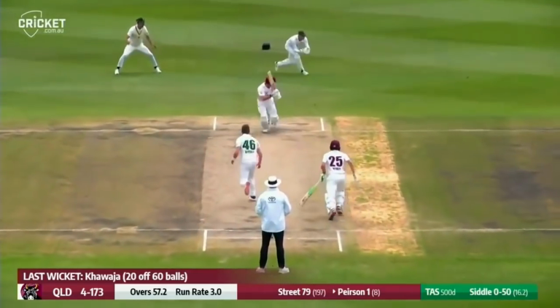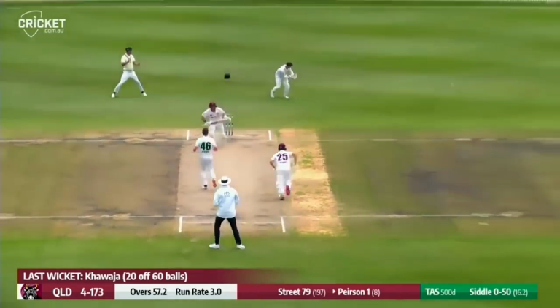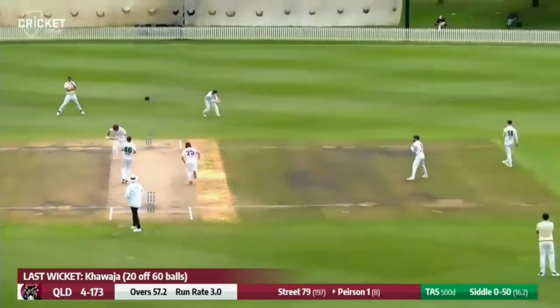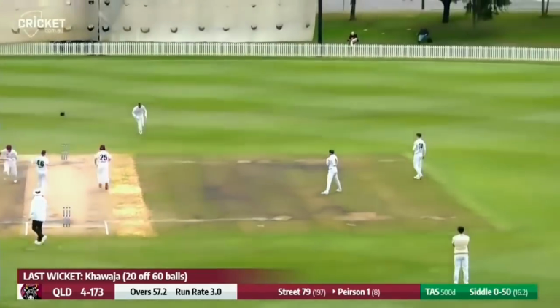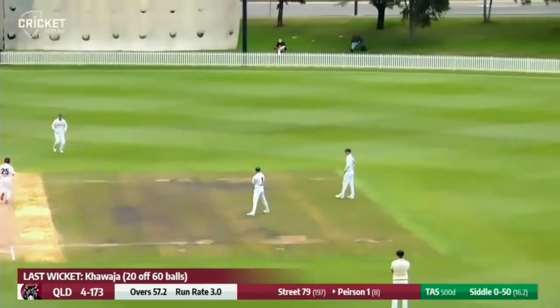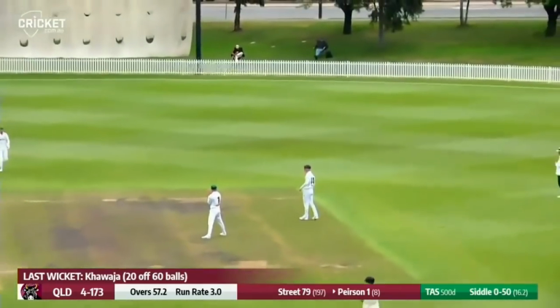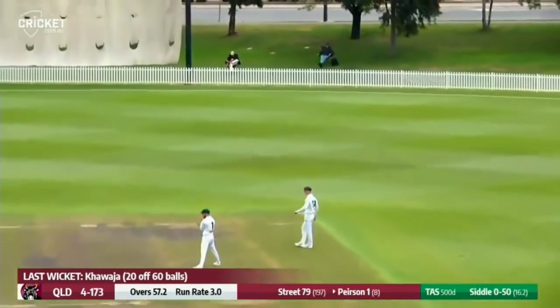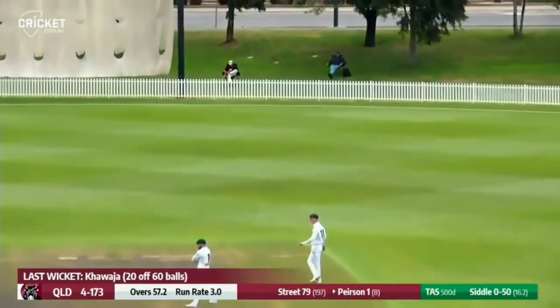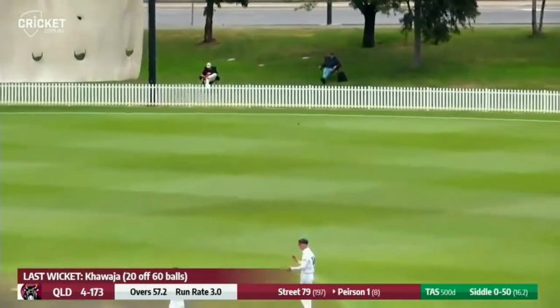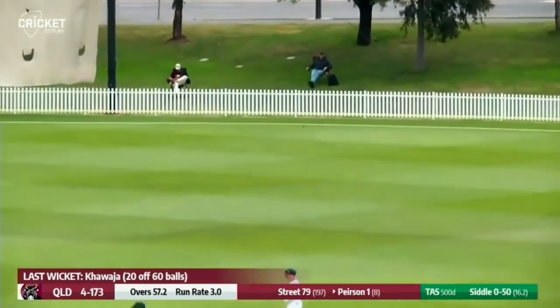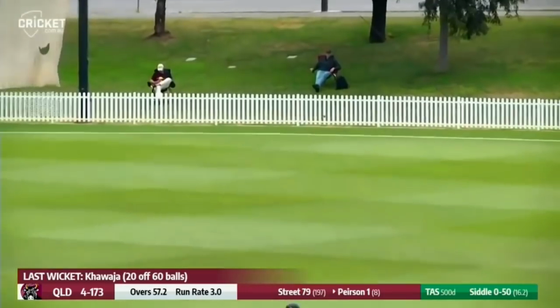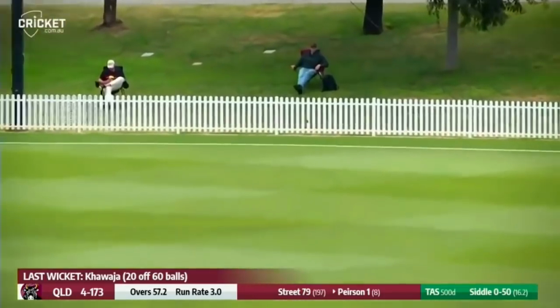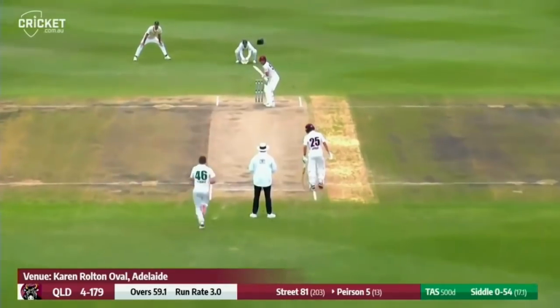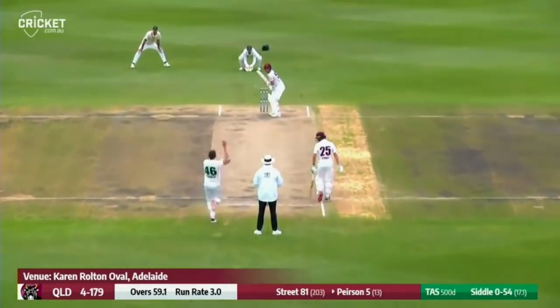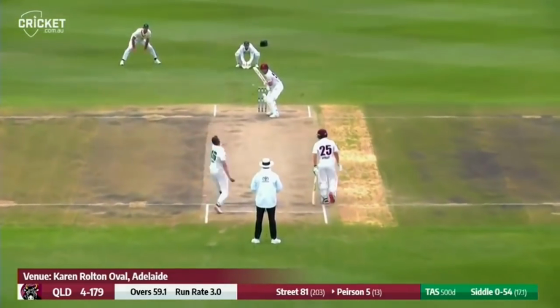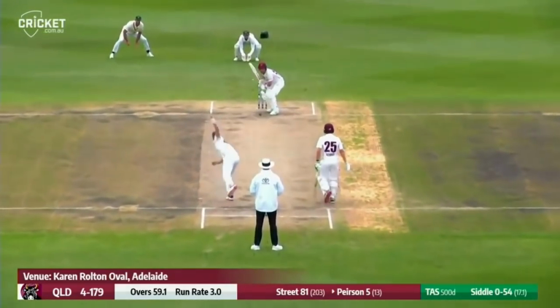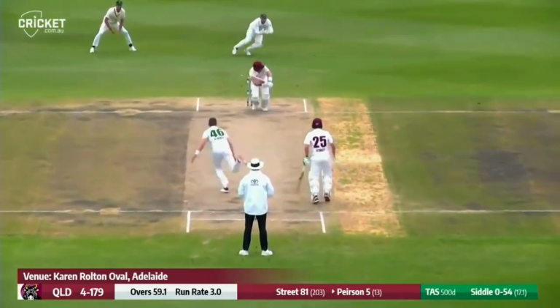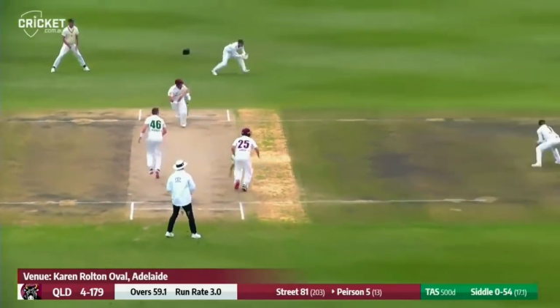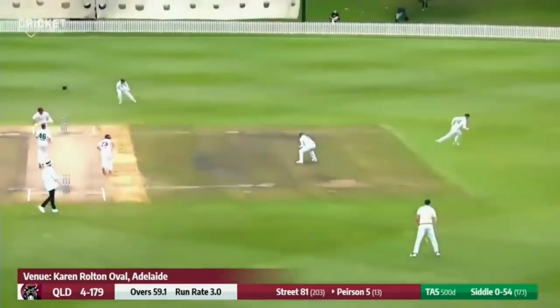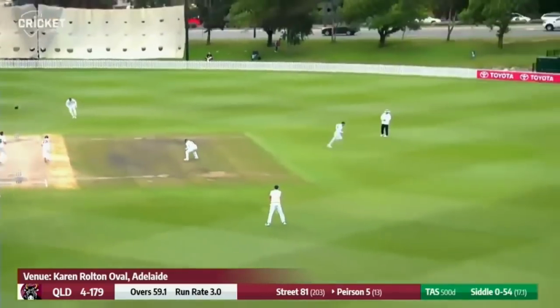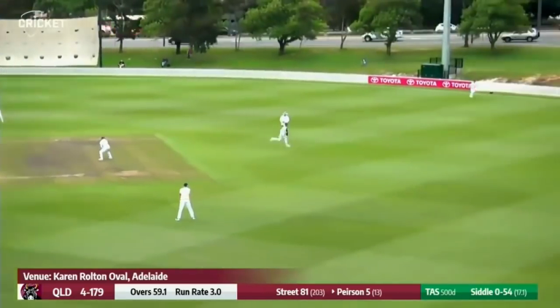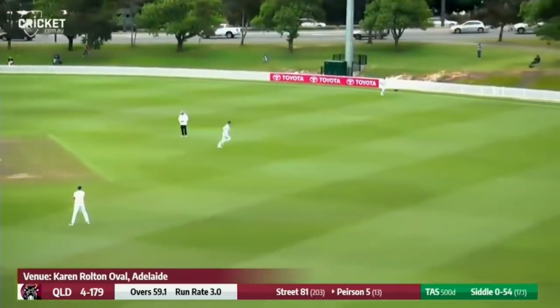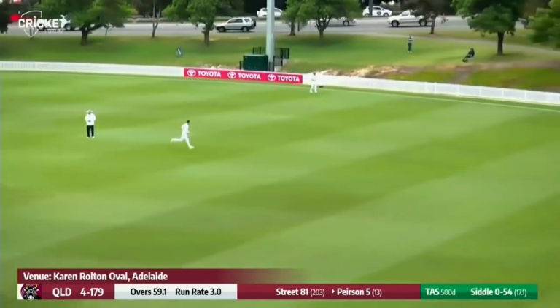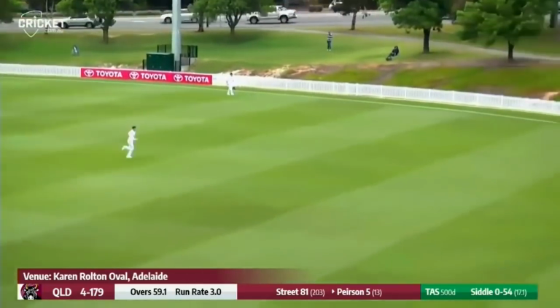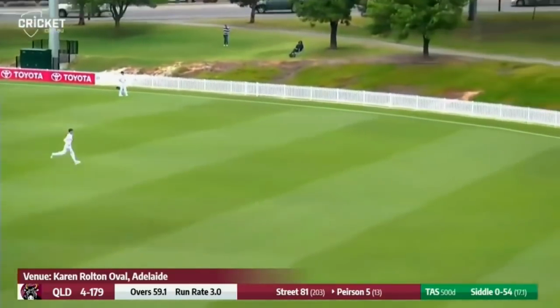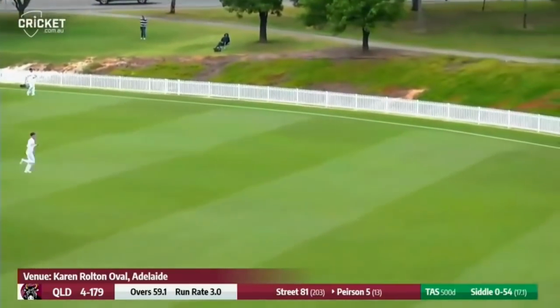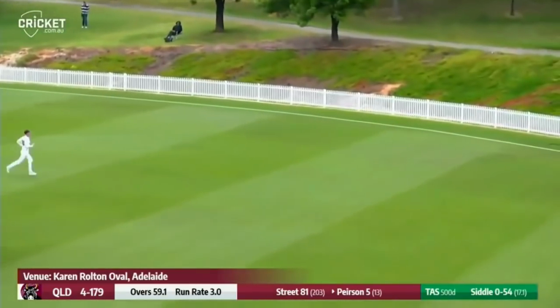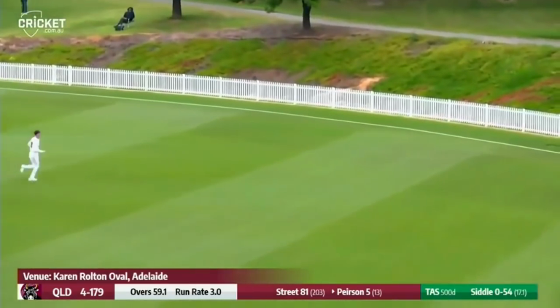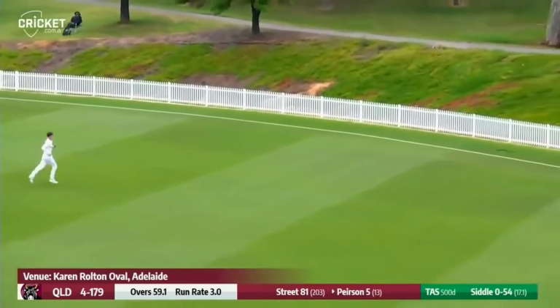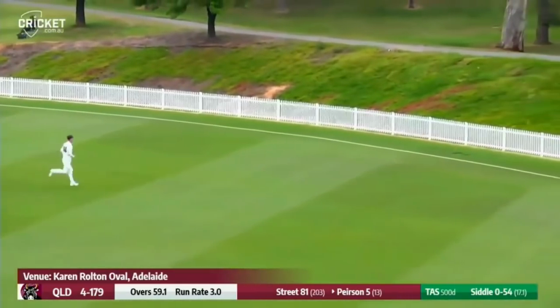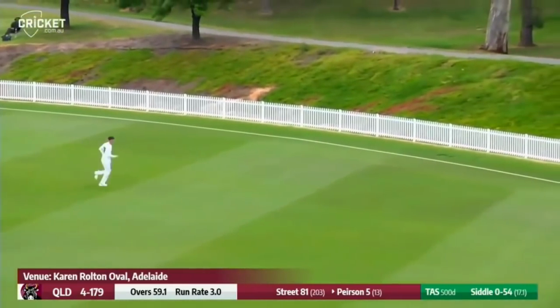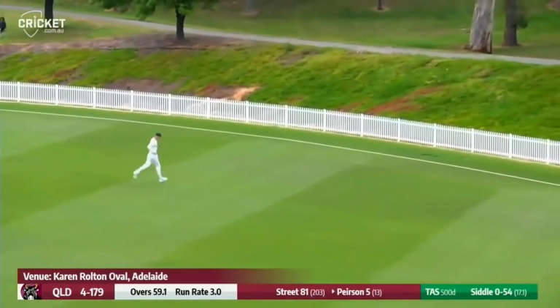A bit of in-dip from Siddle, helped on its way. Siddle on the runway, wide of the crease and just got the radar wrong — drifted onto the pads and well picked off. Lovely shot off the toes by Jimmy Pearson.